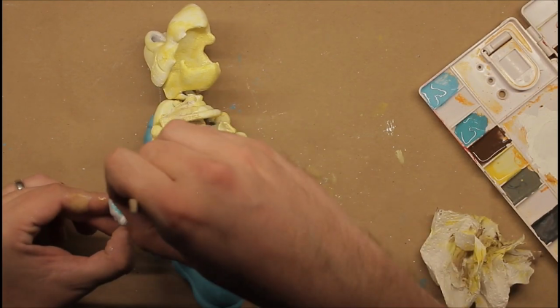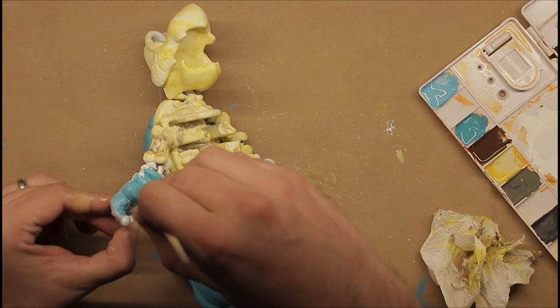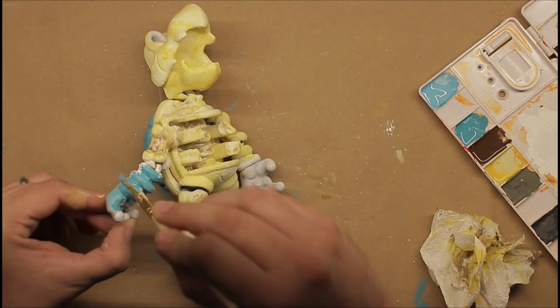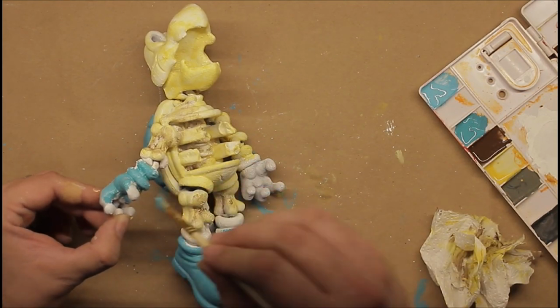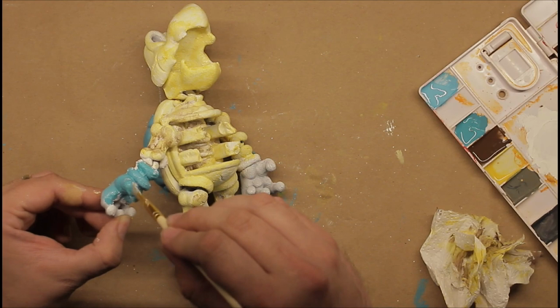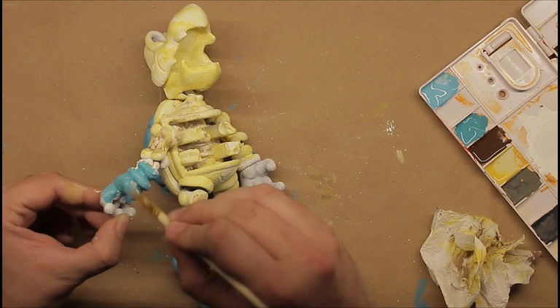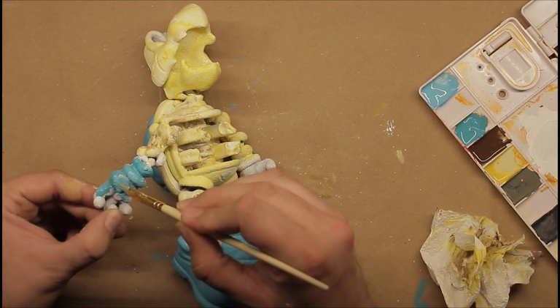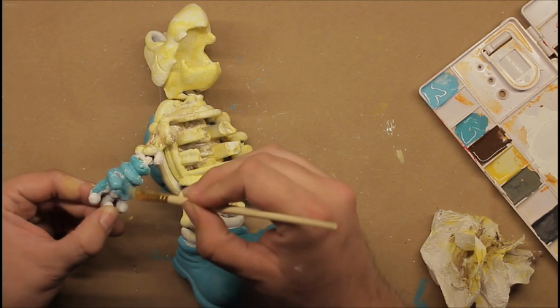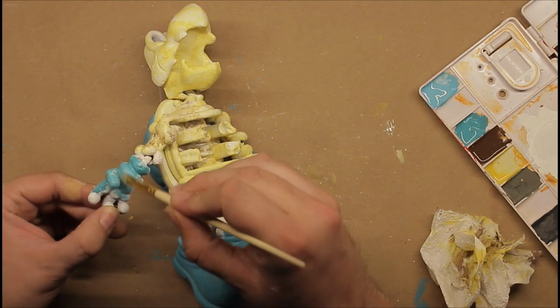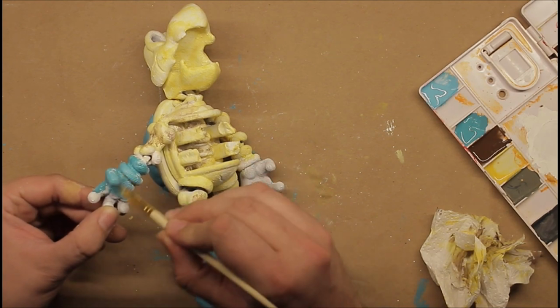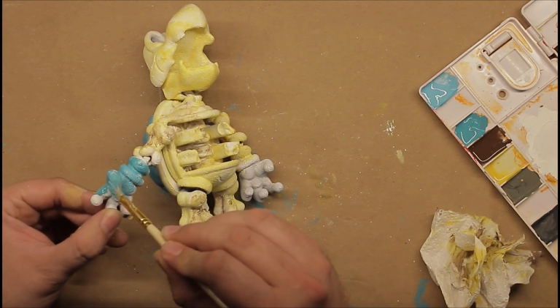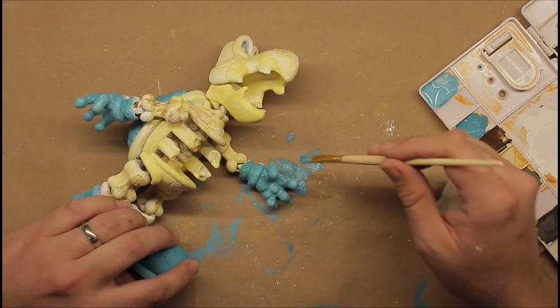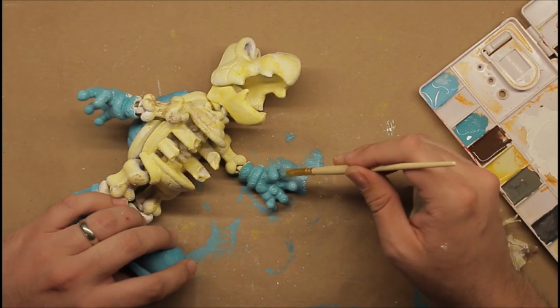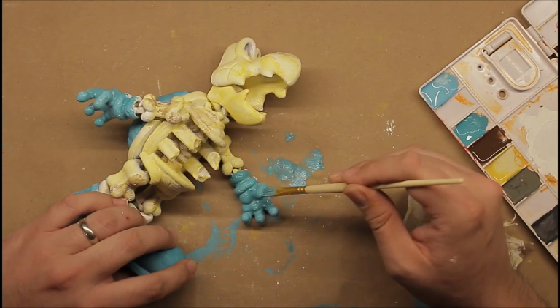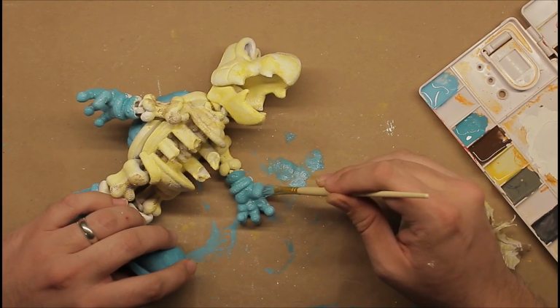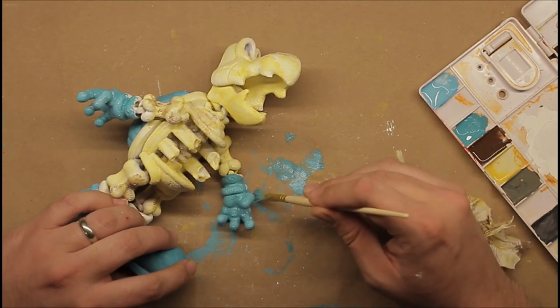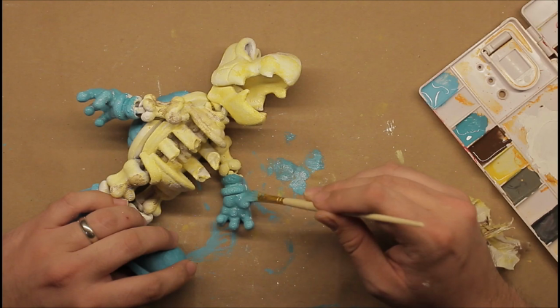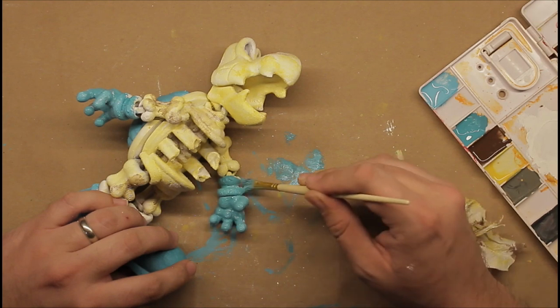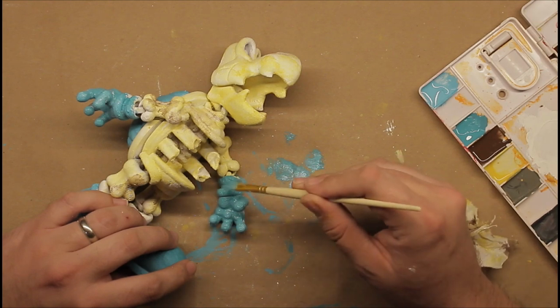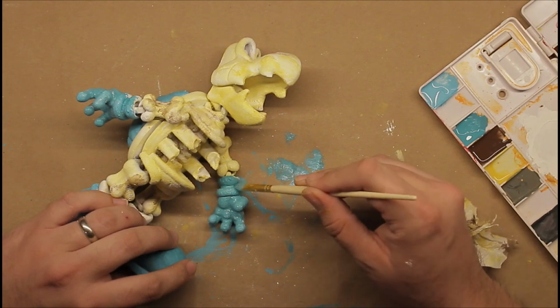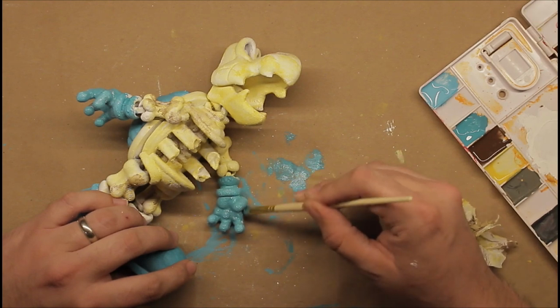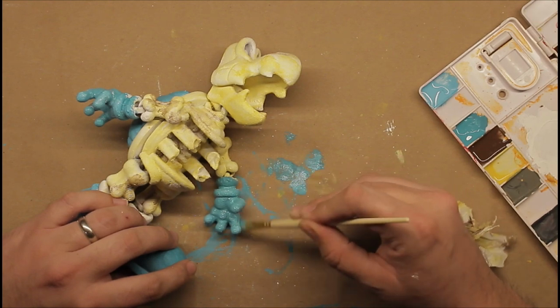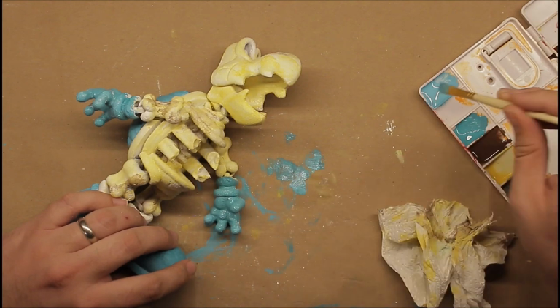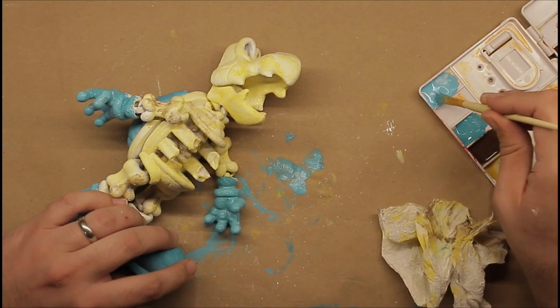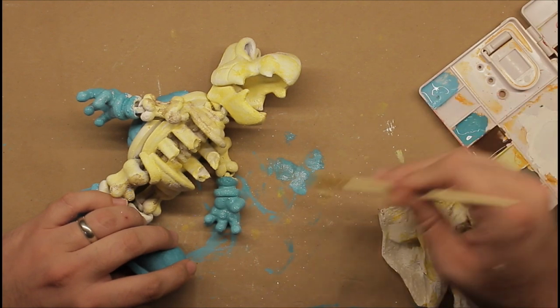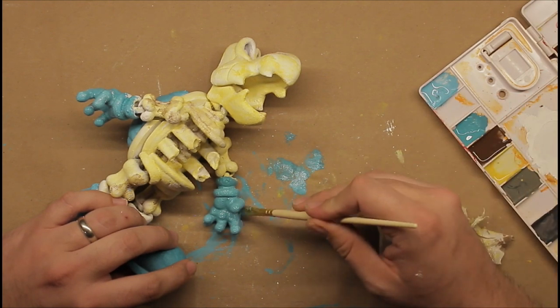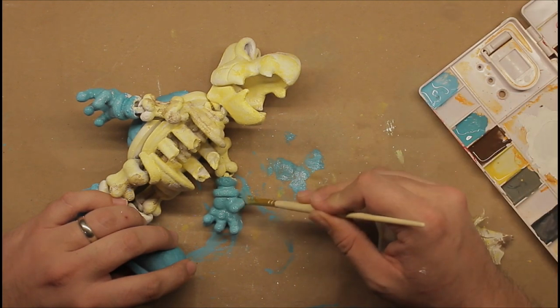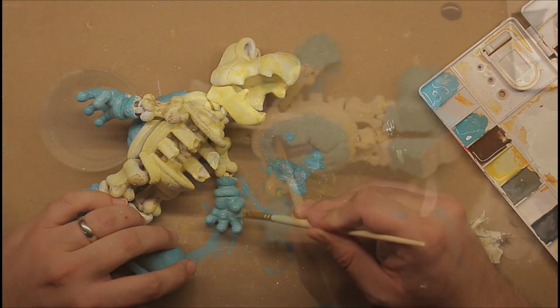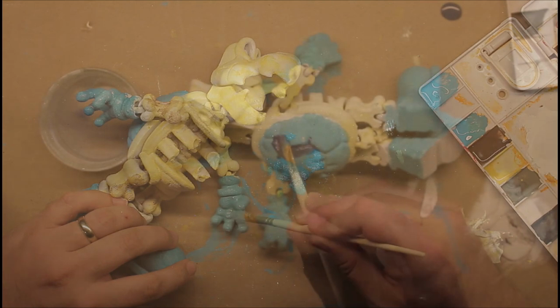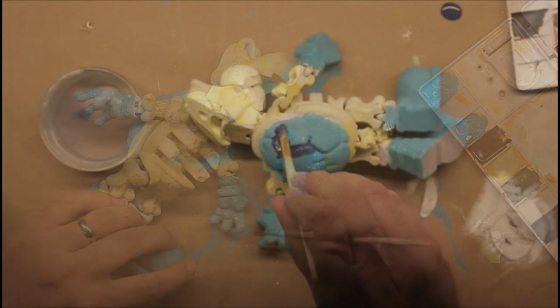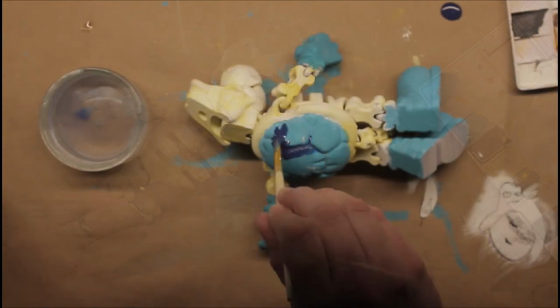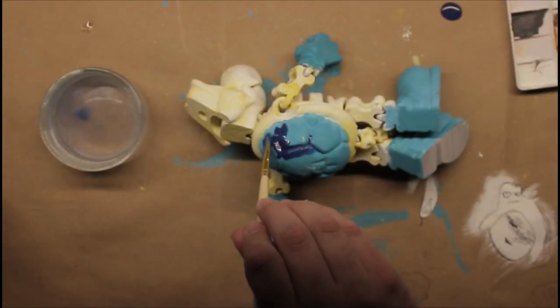Now I'll paint the gloves that I totally didn't forget about. This is where I run into the annoying part about painting a floppy rag doll of a model — you will inevitably move the model and get wet paint in areas where you don't want it.